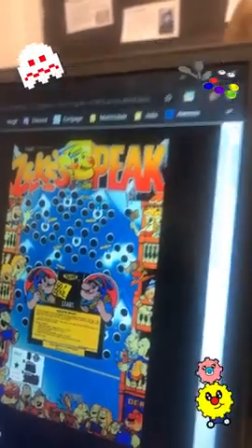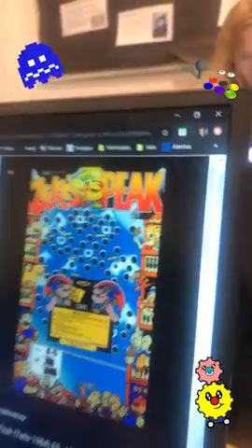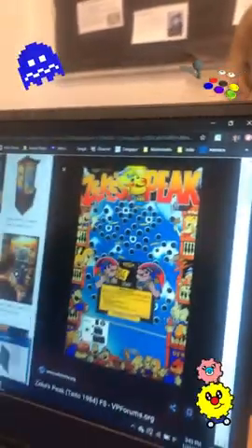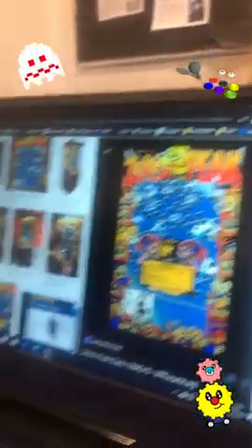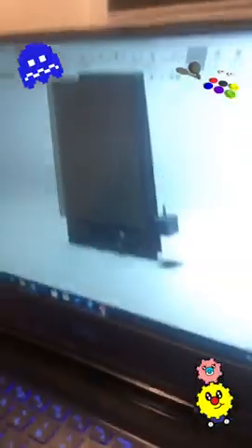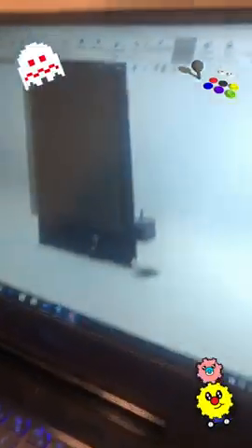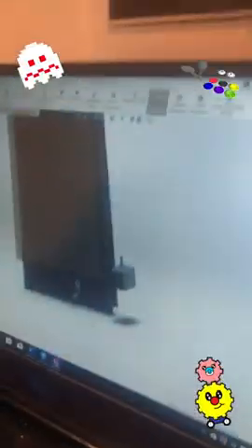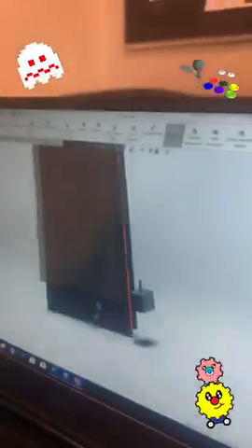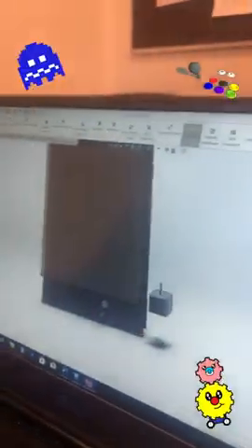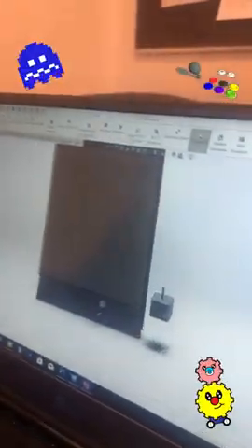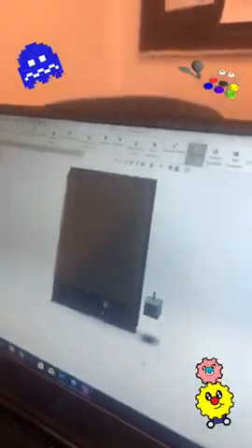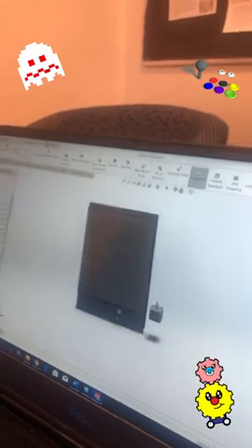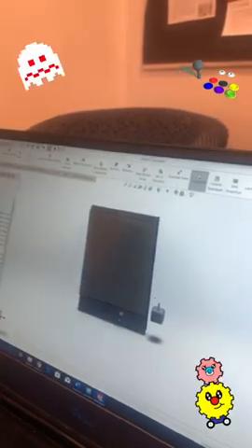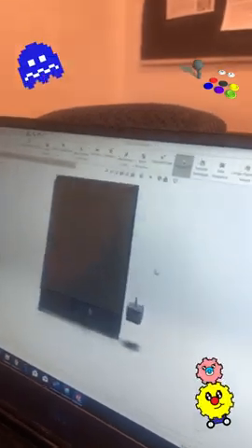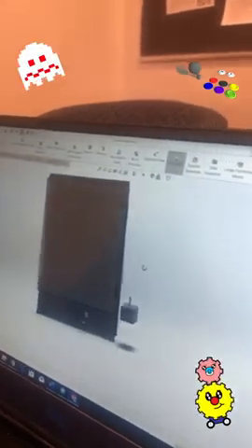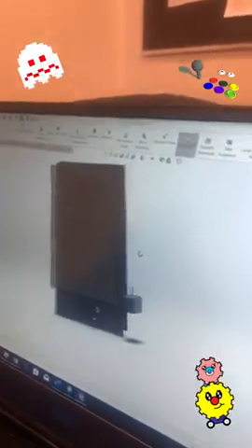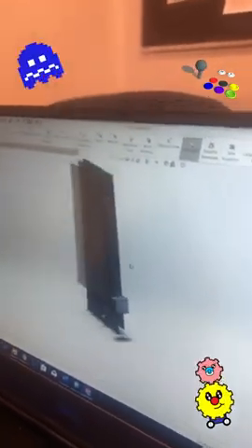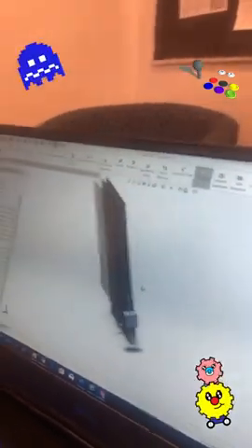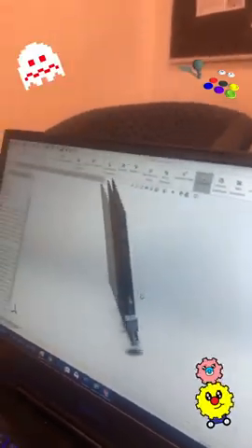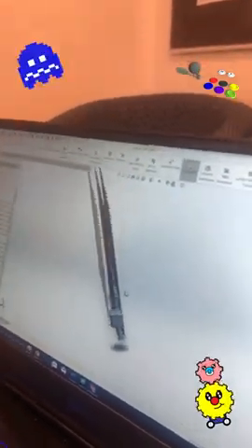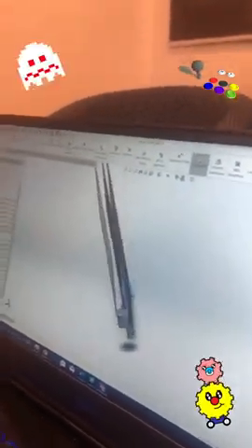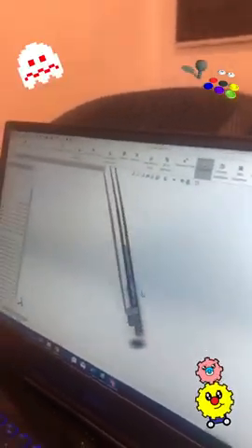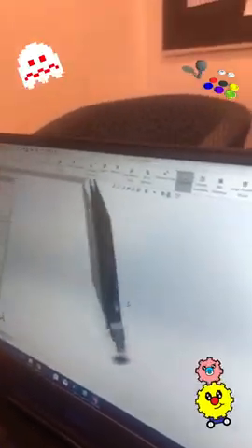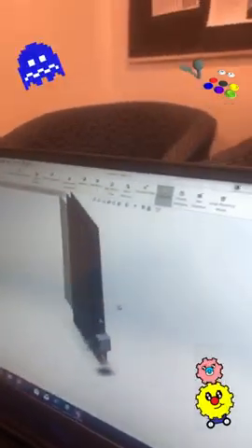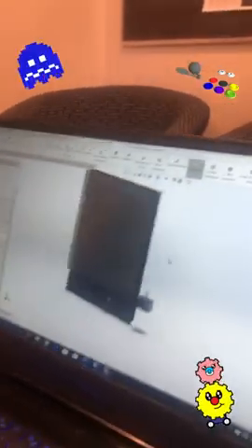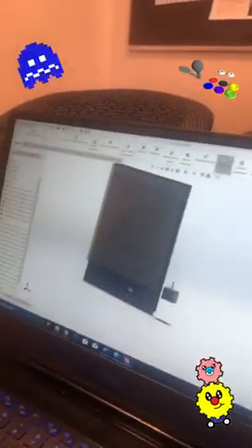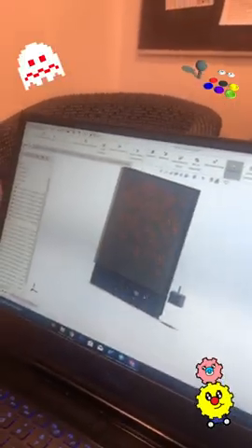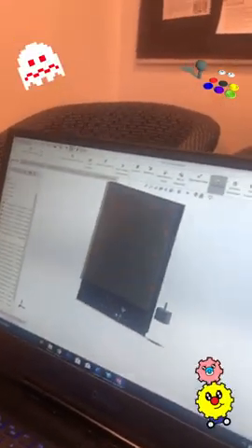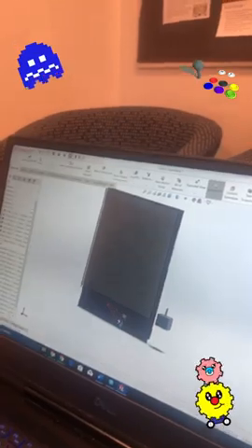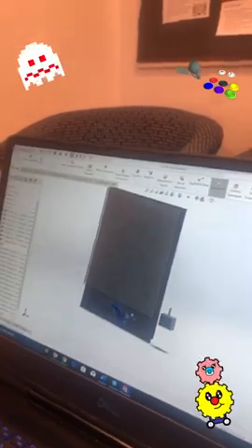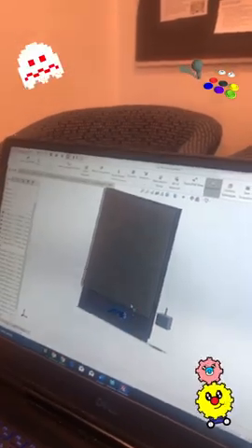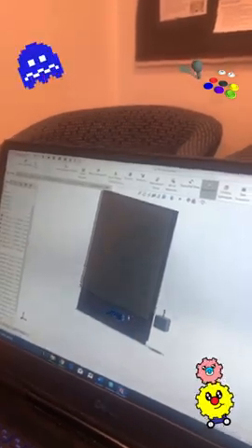Right now we're actually working on the CAD for the game. Alex and I are basically just modeling in a 3D space and are going to laser cut all the pieces later.